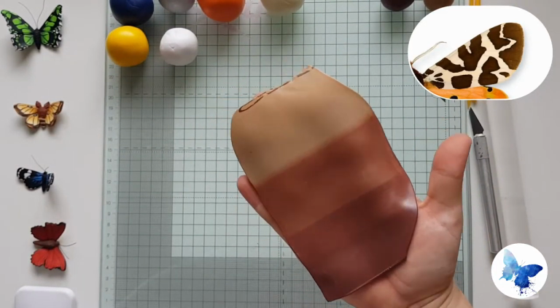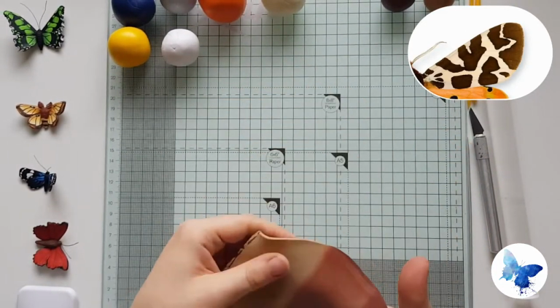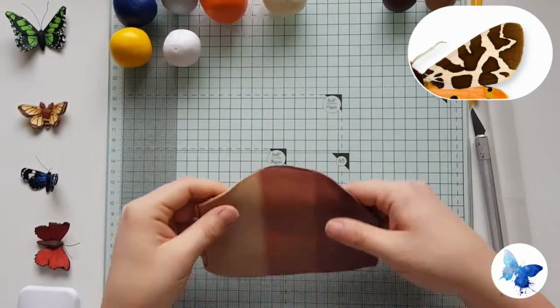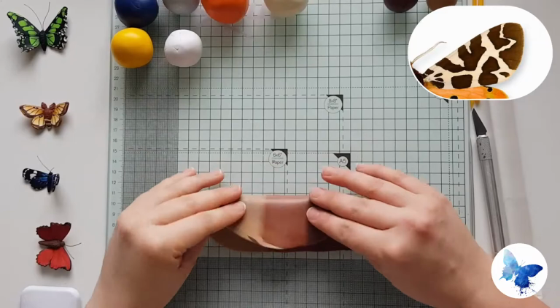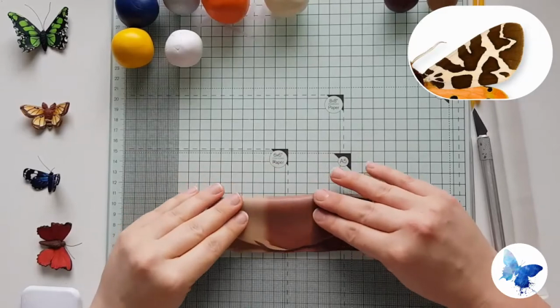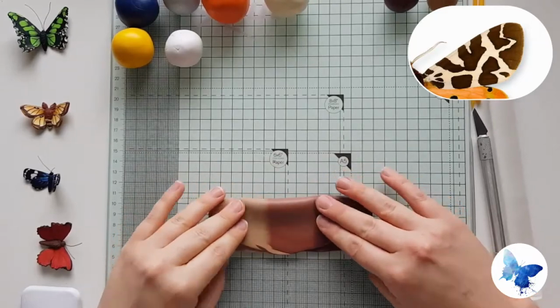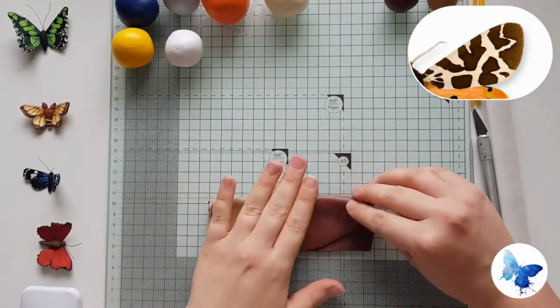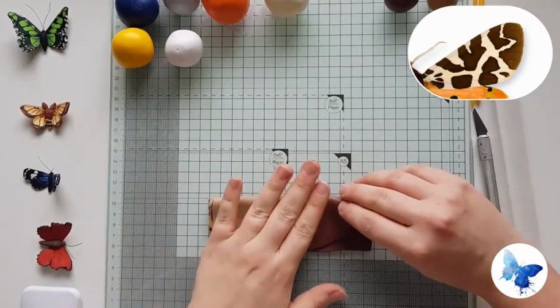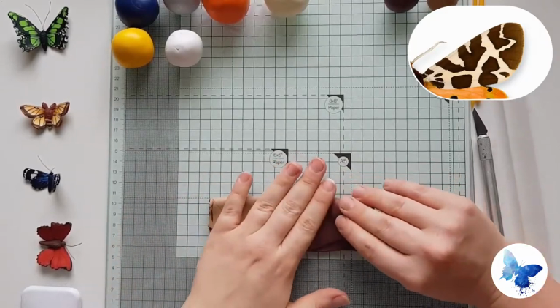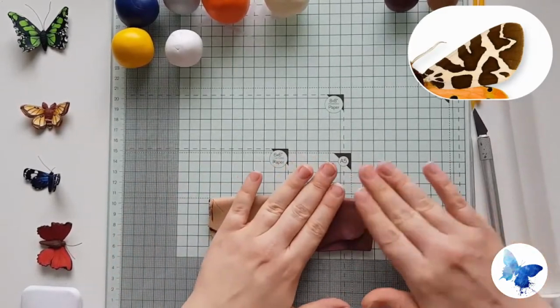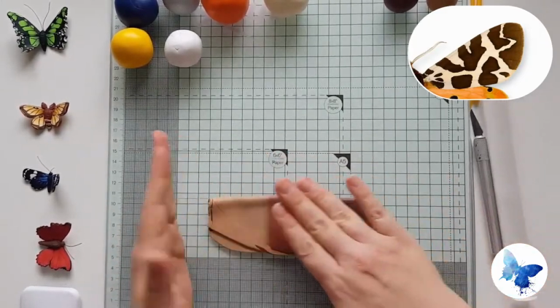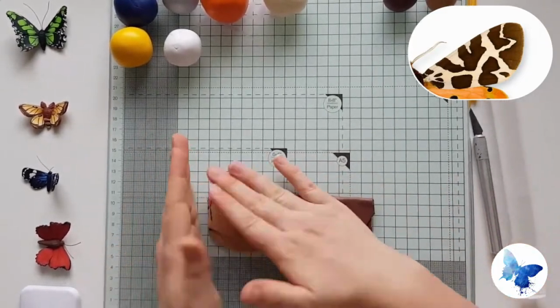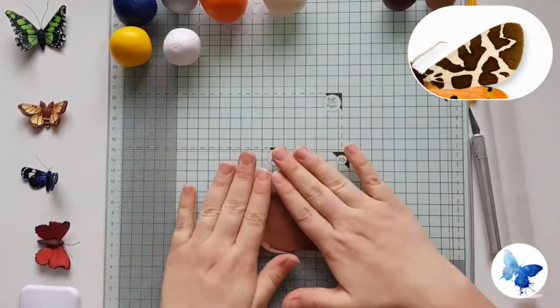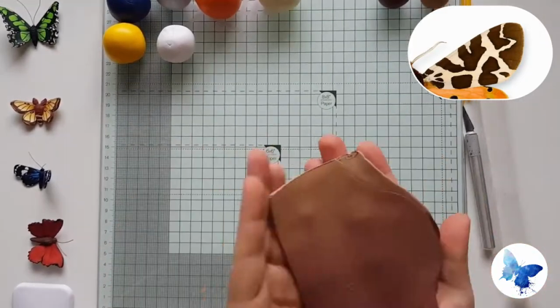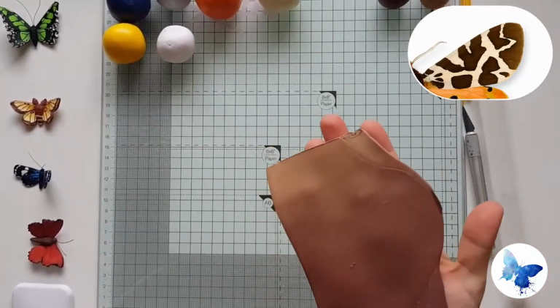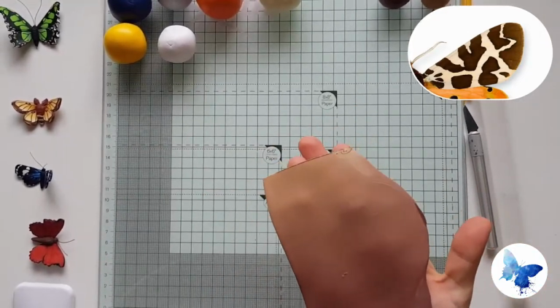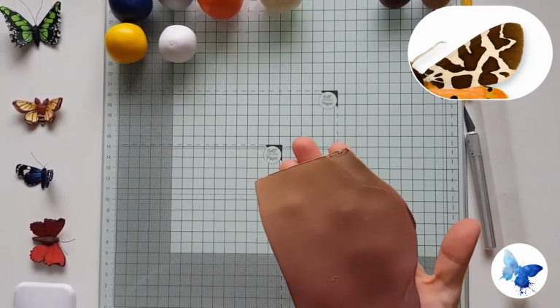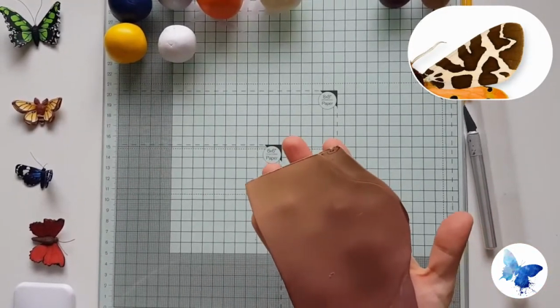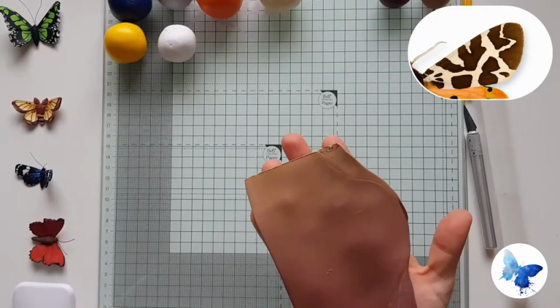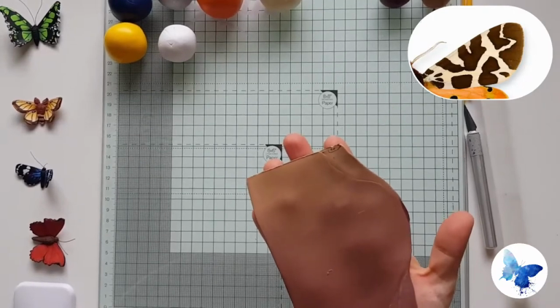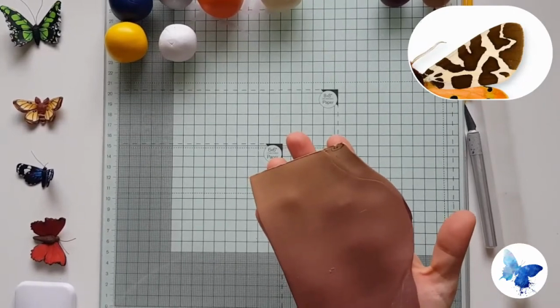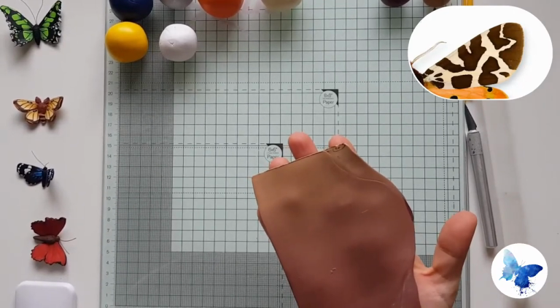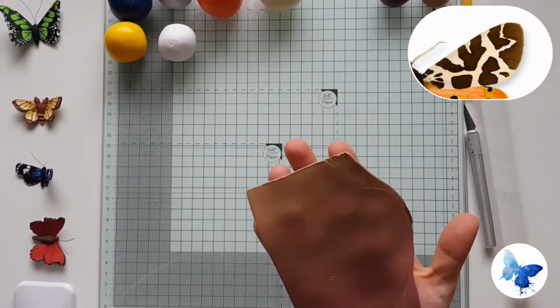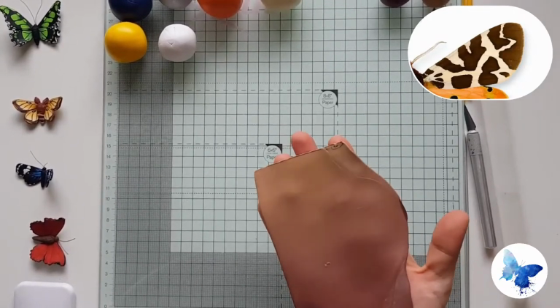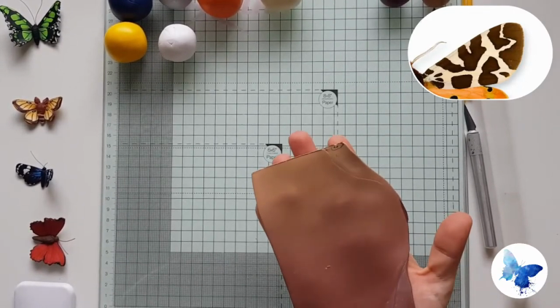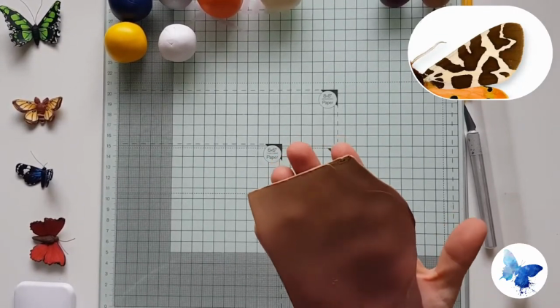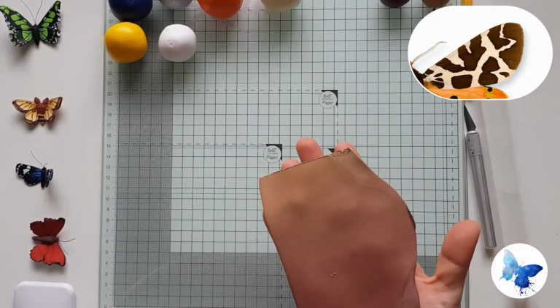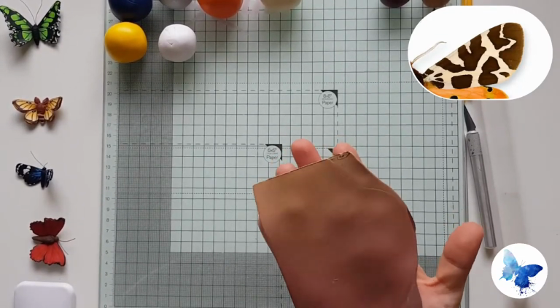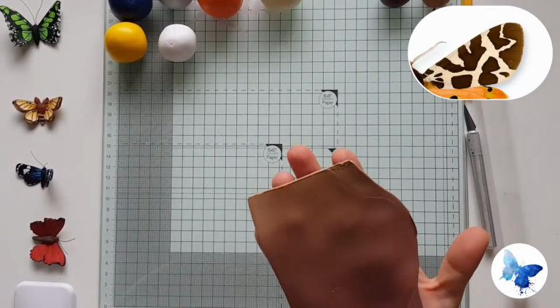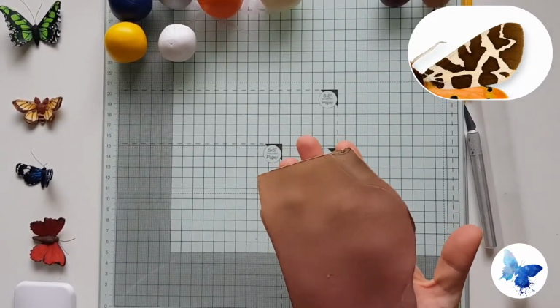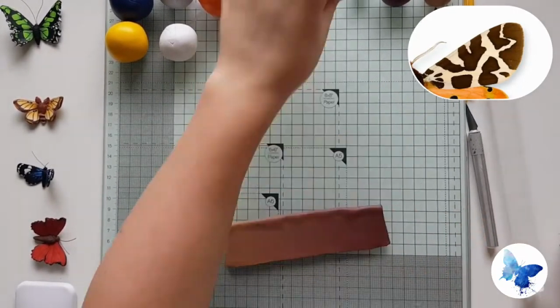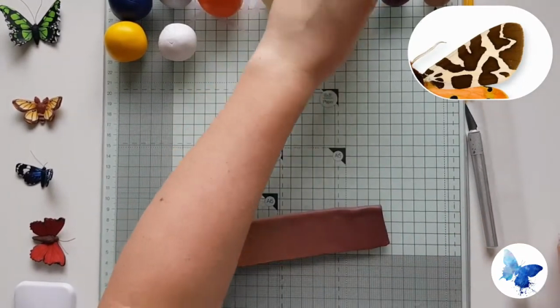This is sort of the midpoint of the Skinner Blend. I would still fold it the same way to get a nicer, neater gradient as you can see here. This would be the finished gradient that you're looking for.